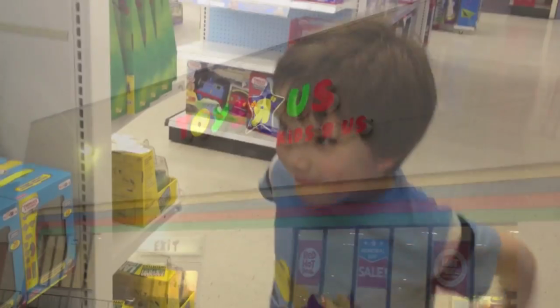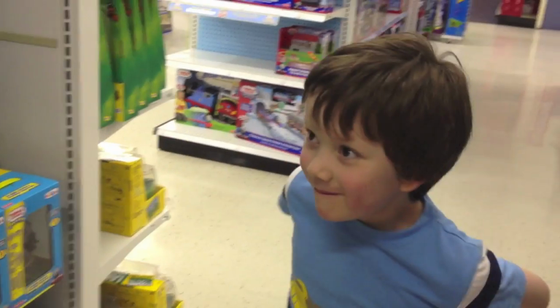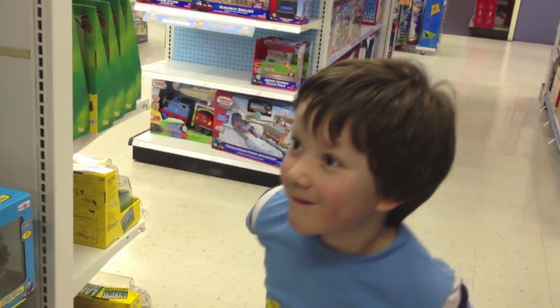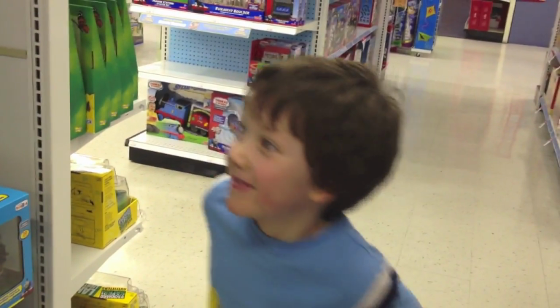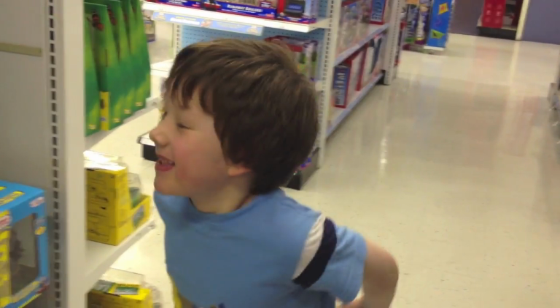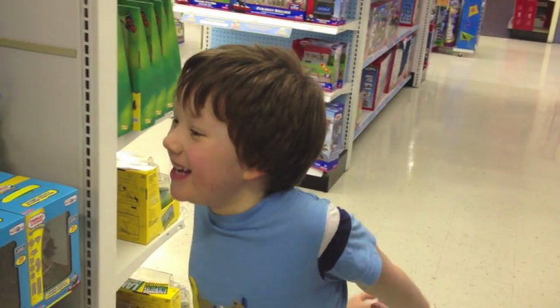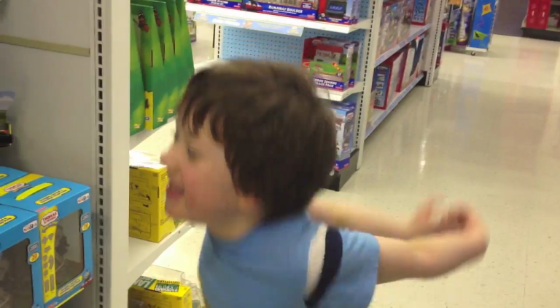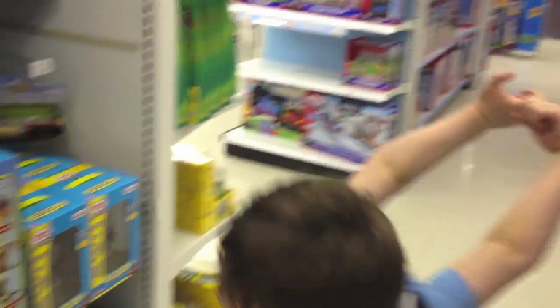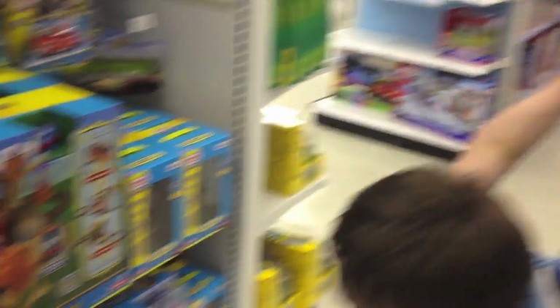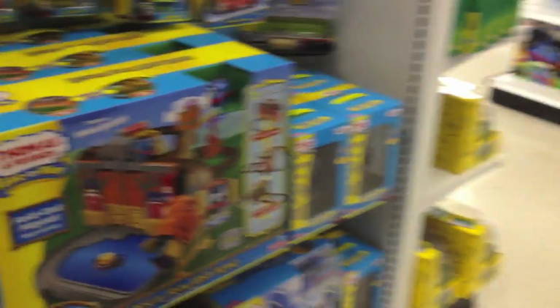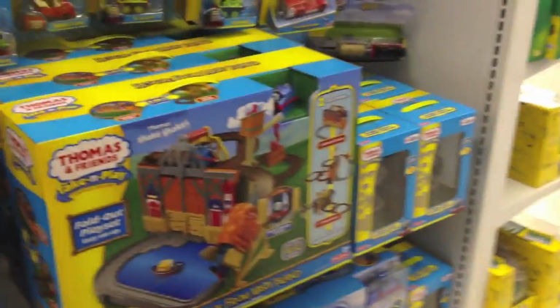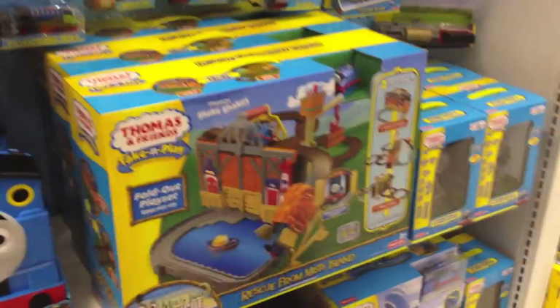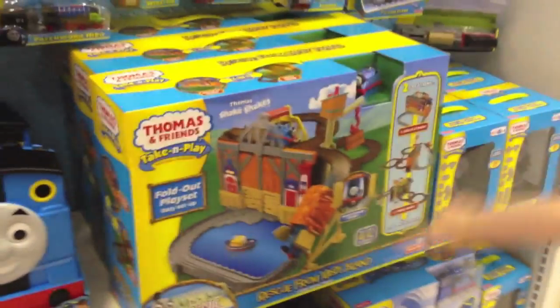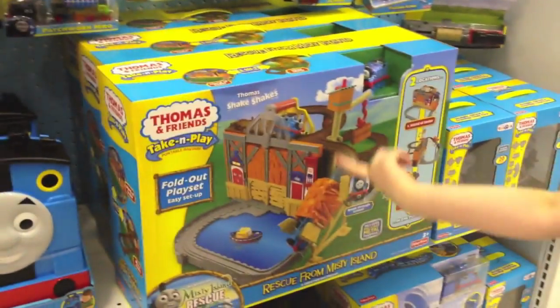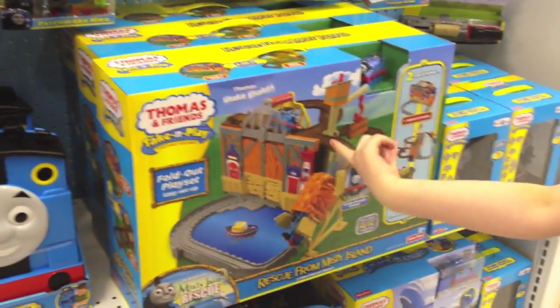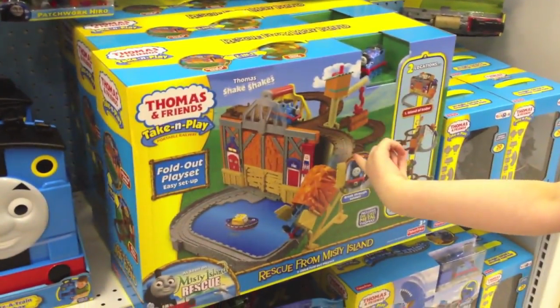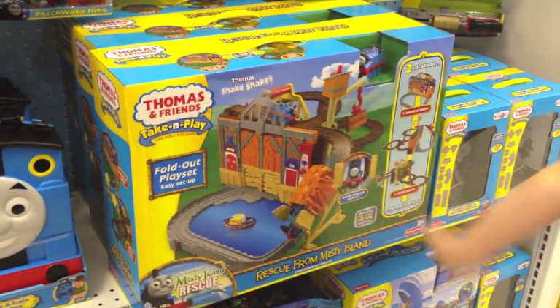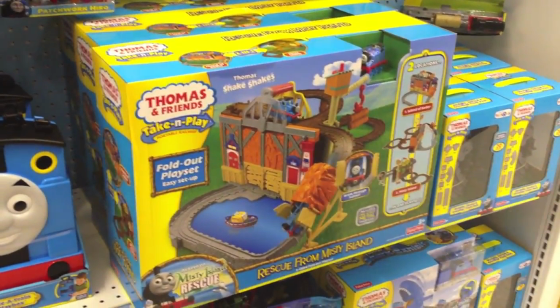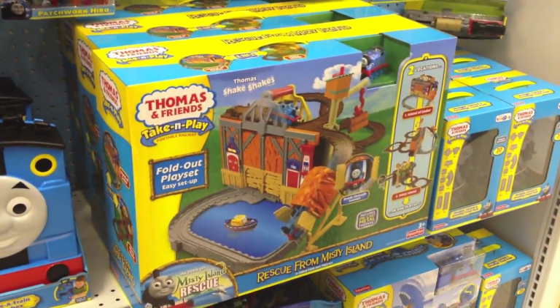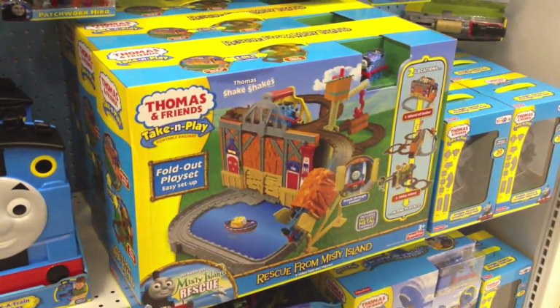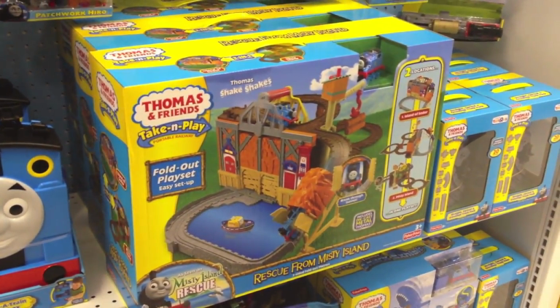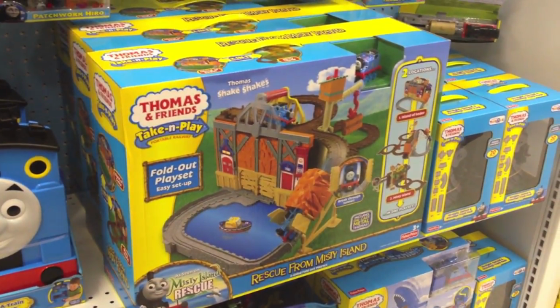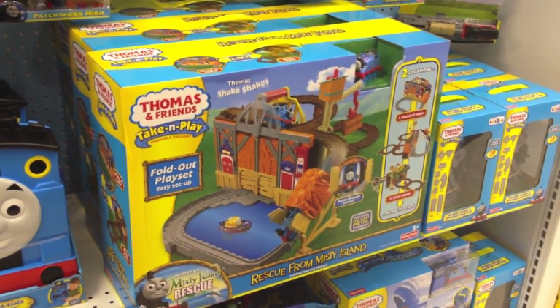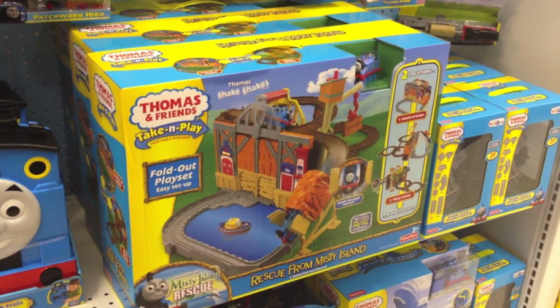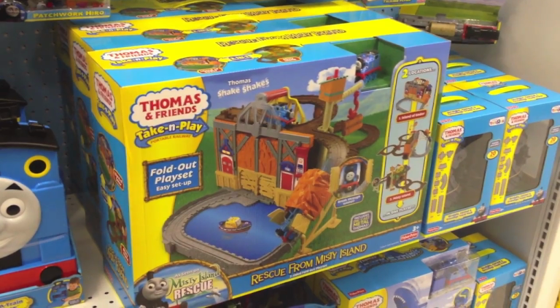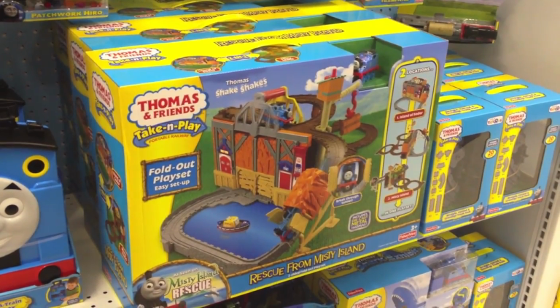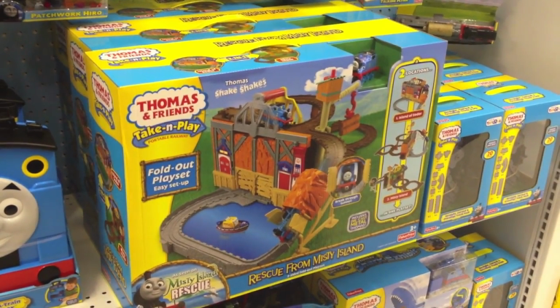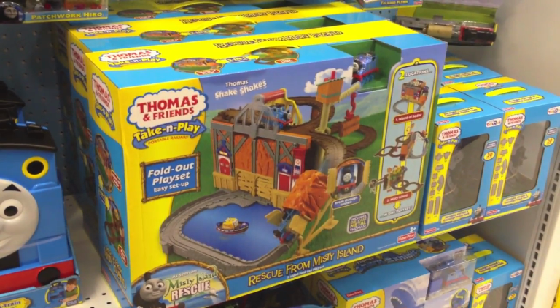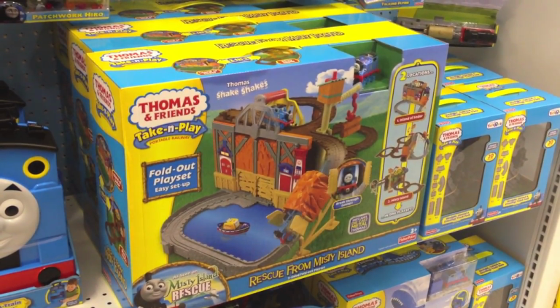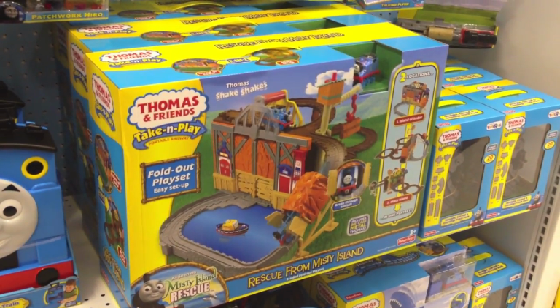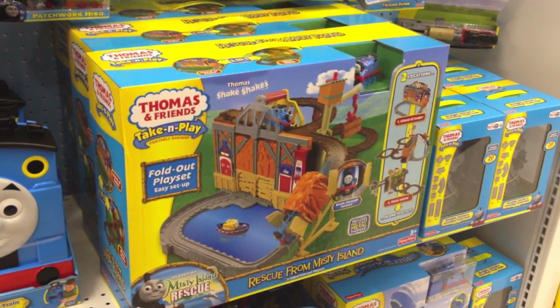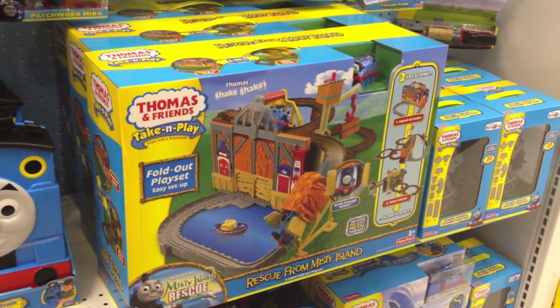Coleman again. Hi Coleman. Hi. What are we looking at? What's it called? Thomas and Friends Take and Play, Rescue from Misty Island.